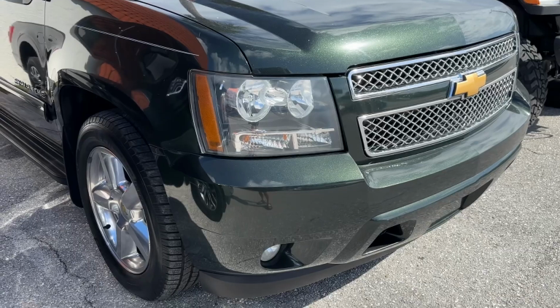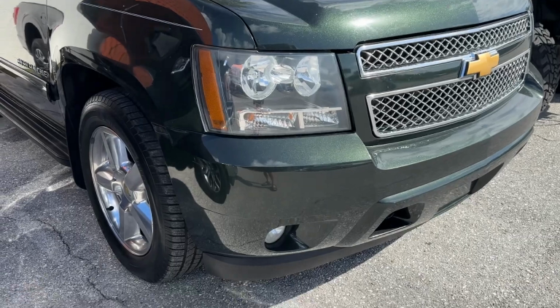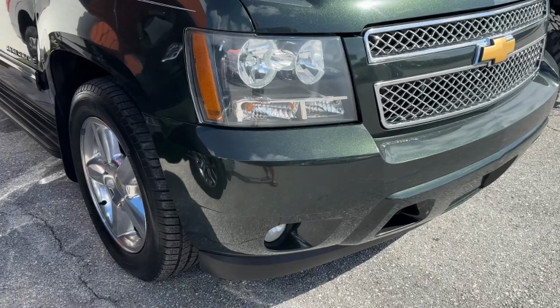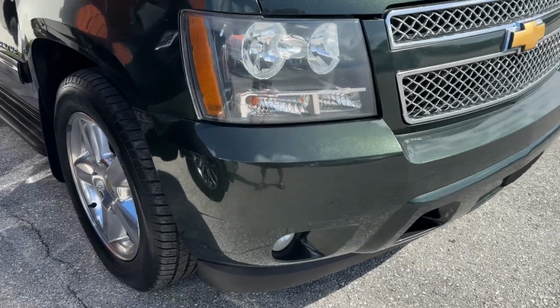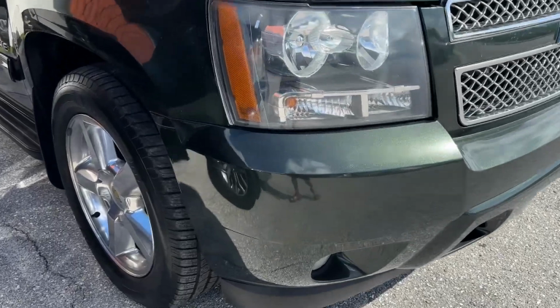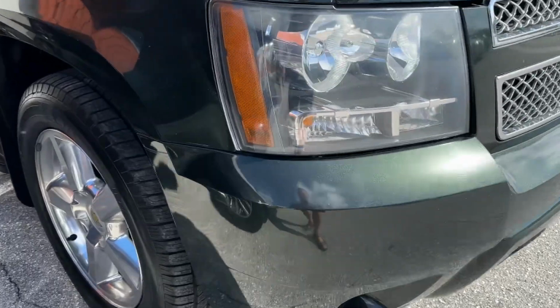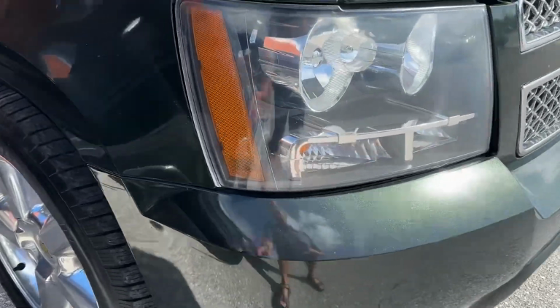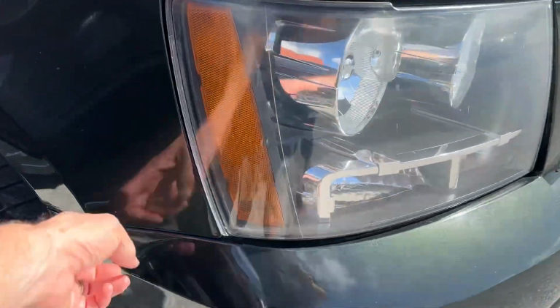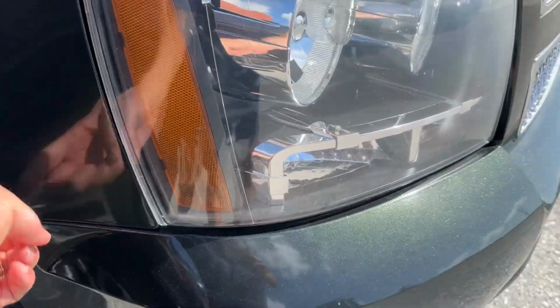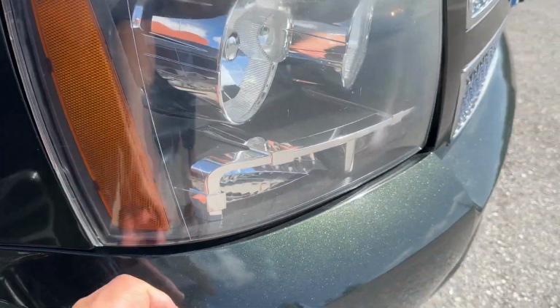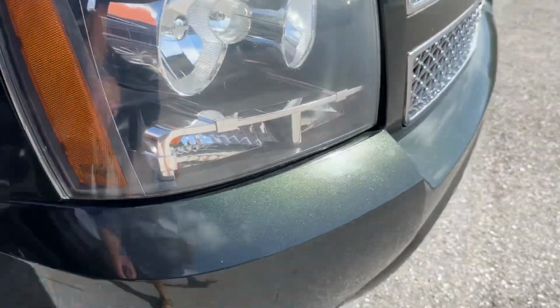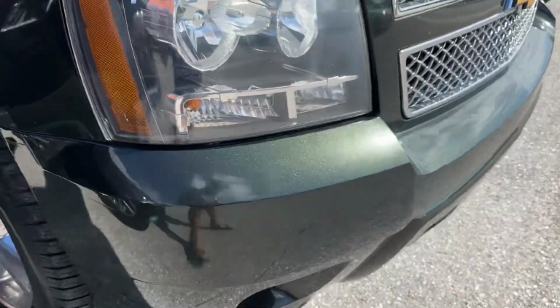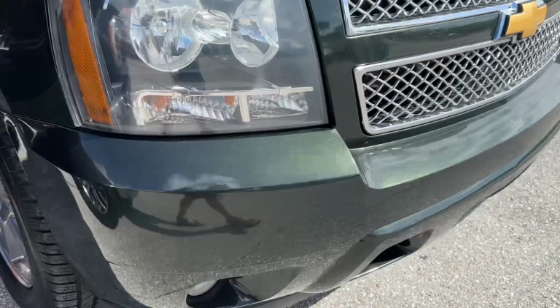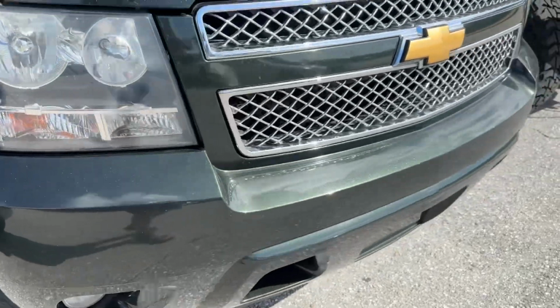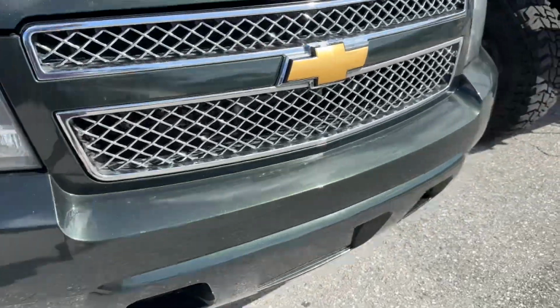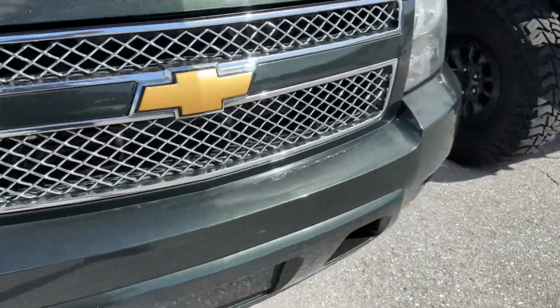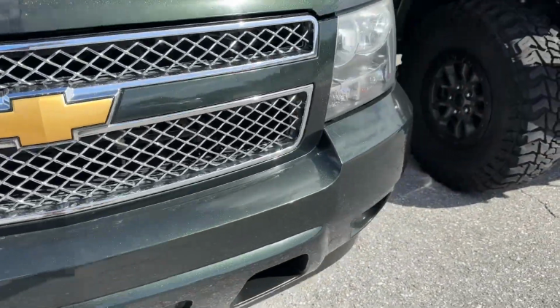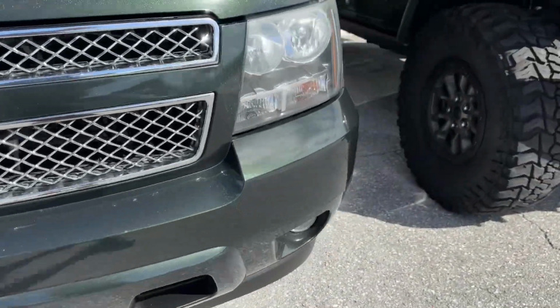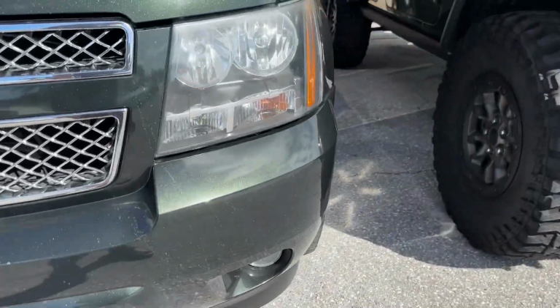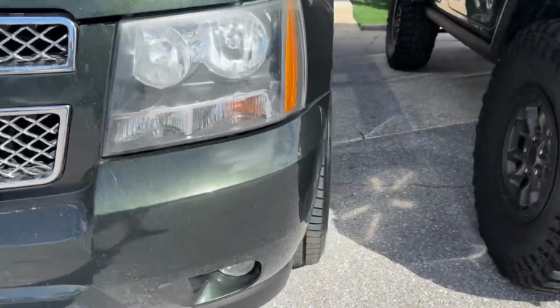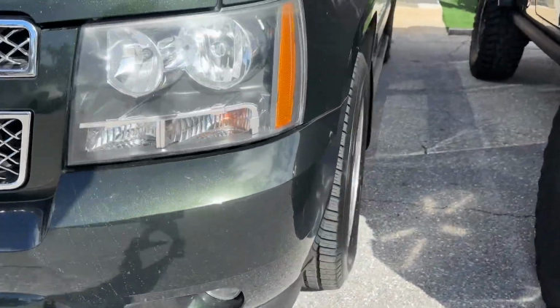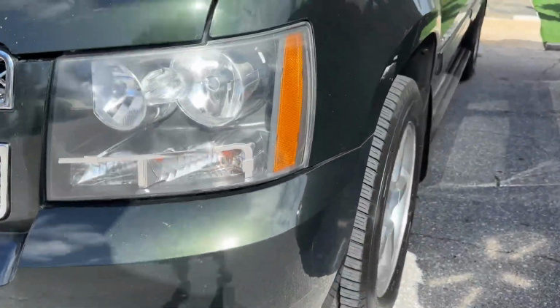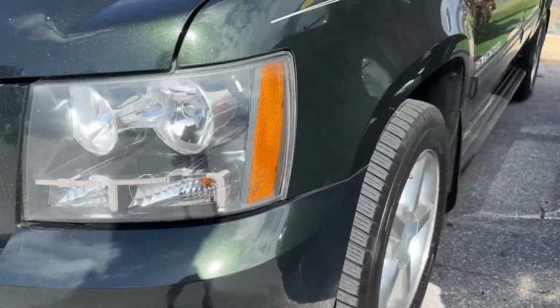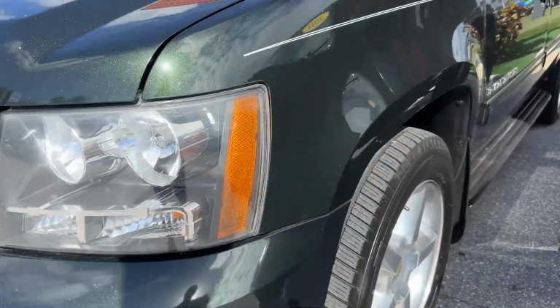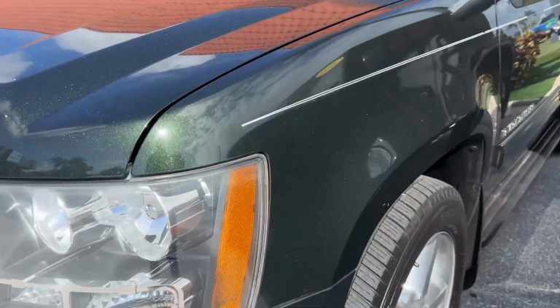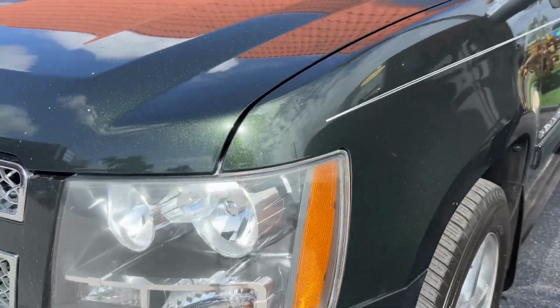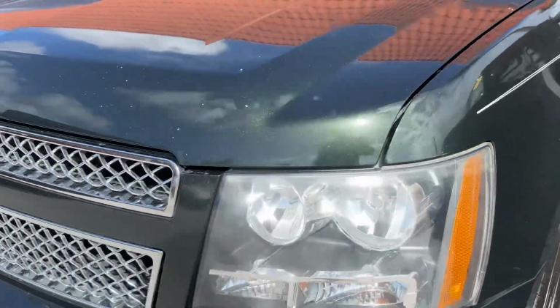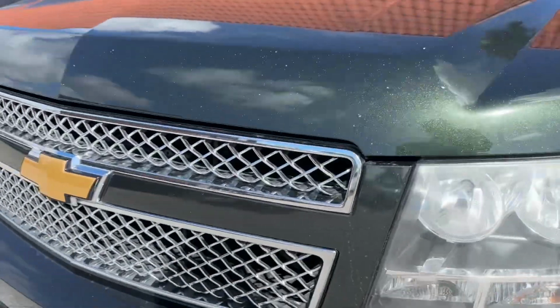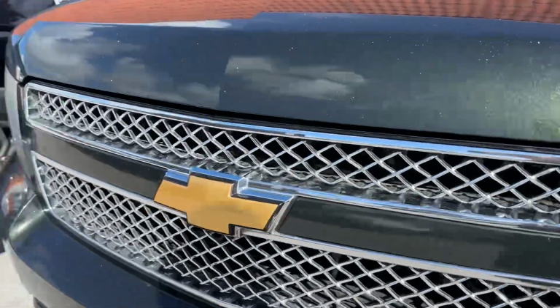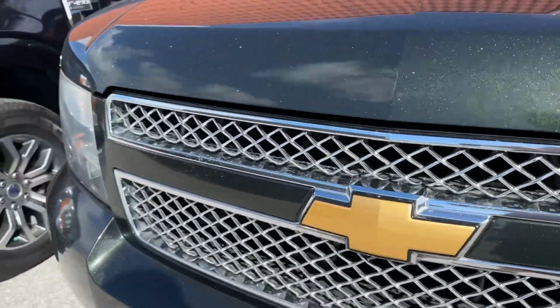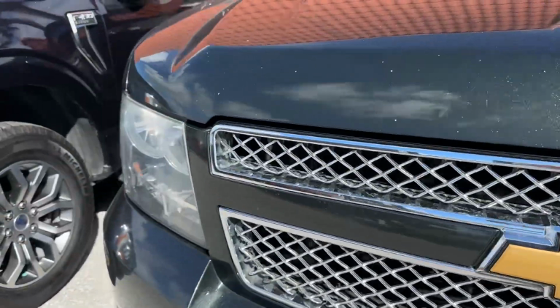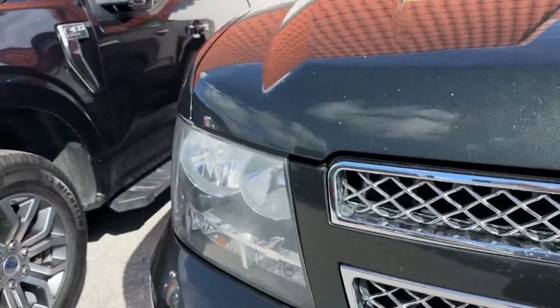Front bumper seems to be in really good condition. A couple little scuffs here, but those will buff out pretty easily. Bumper as a whole, very little chips or plug damage to speak of at all. Grille looks great. Both headlights look great.